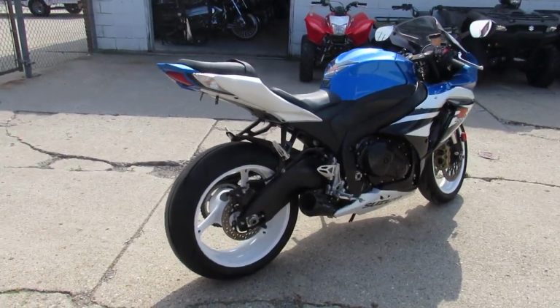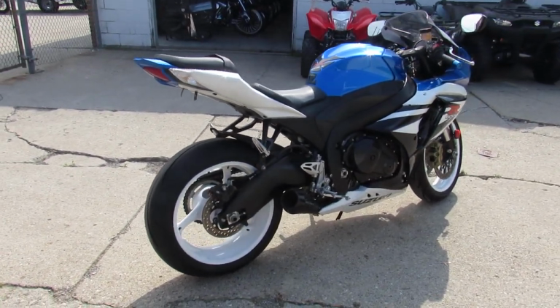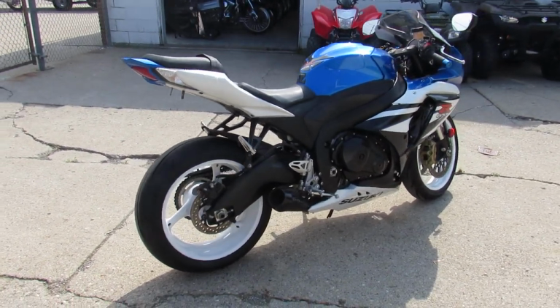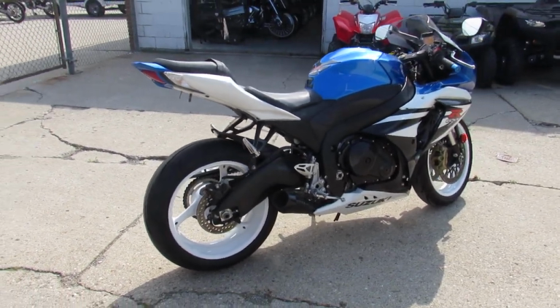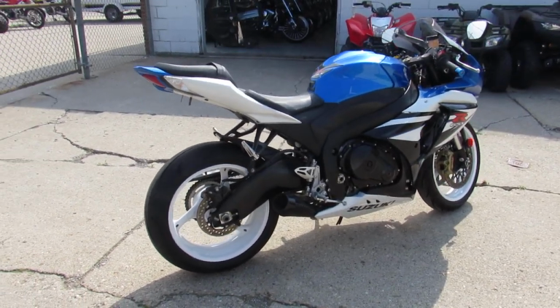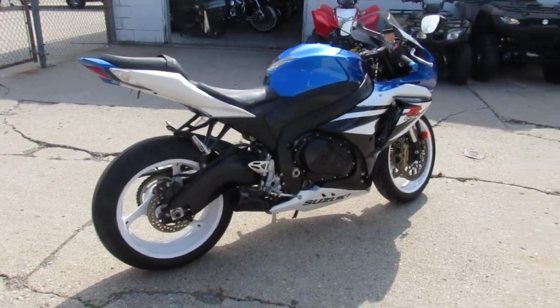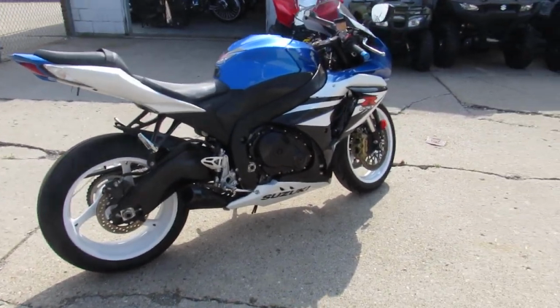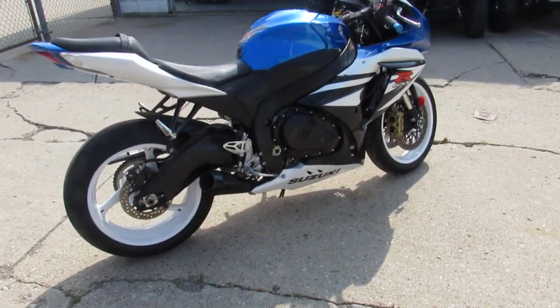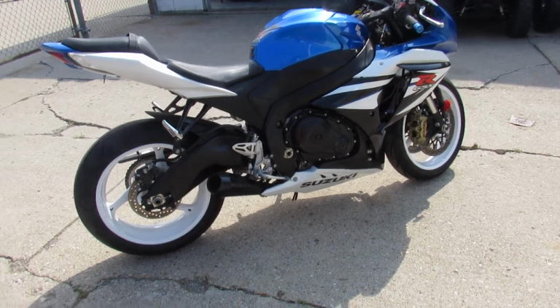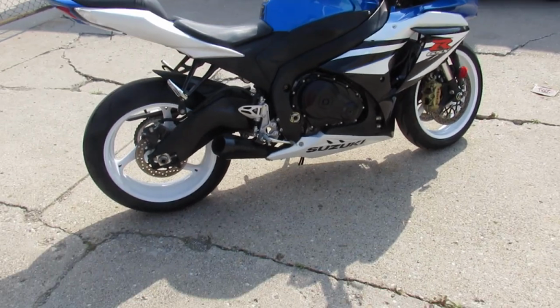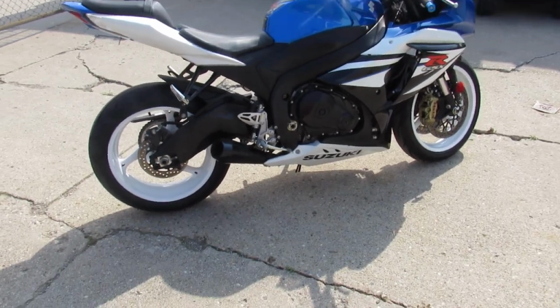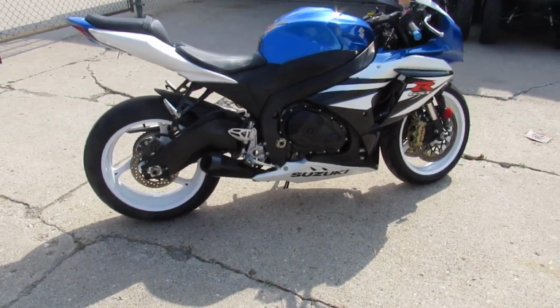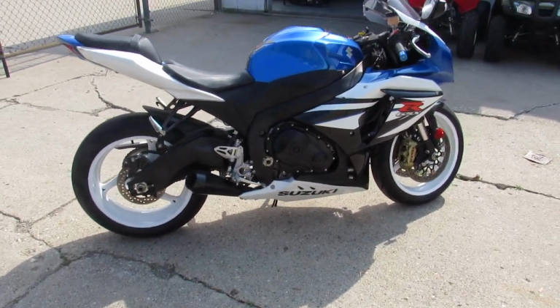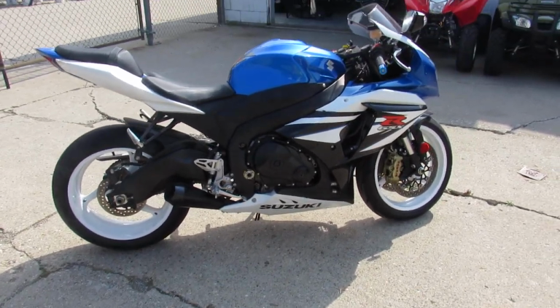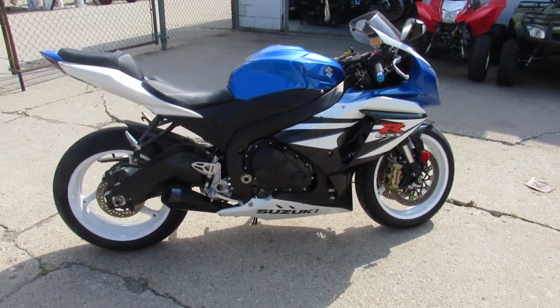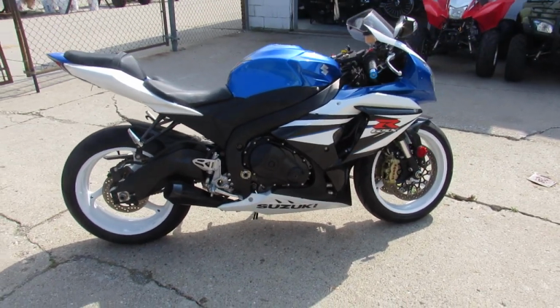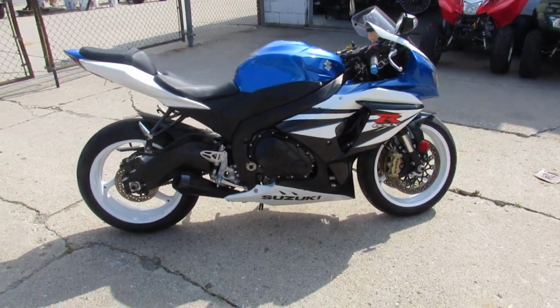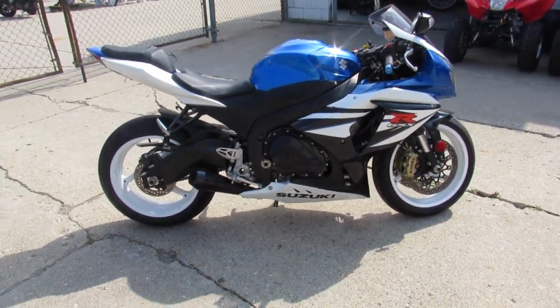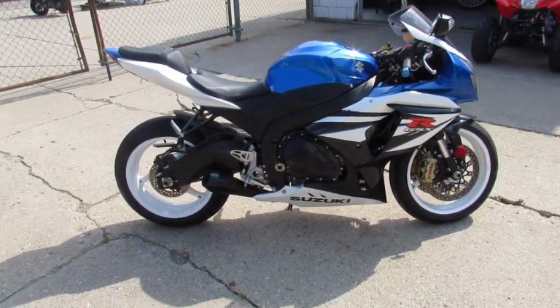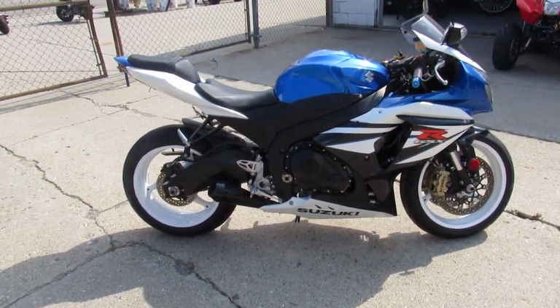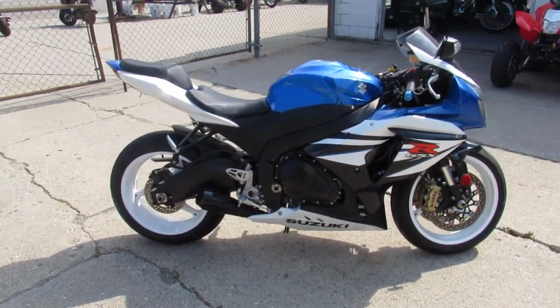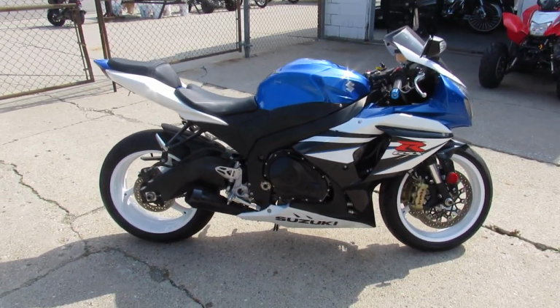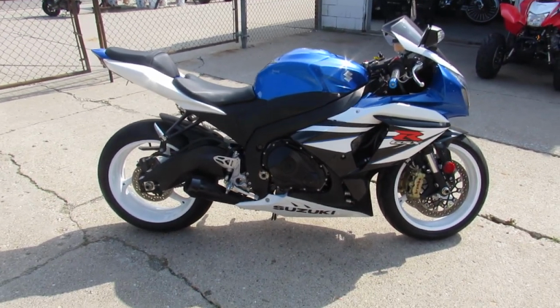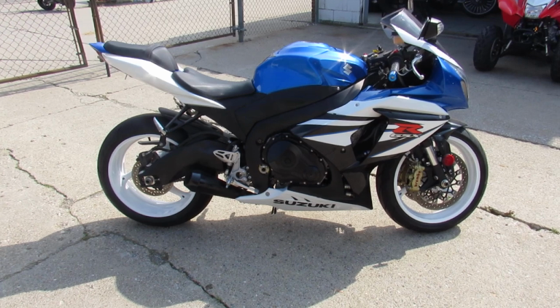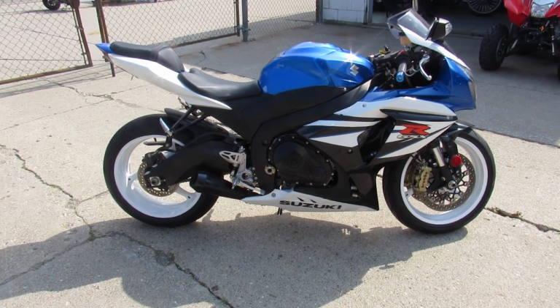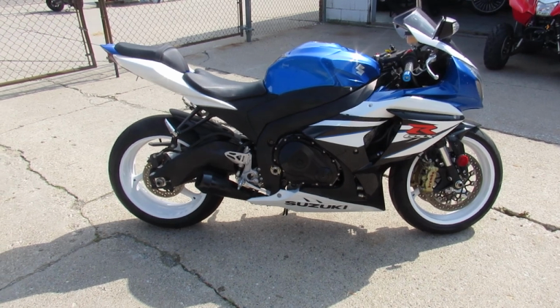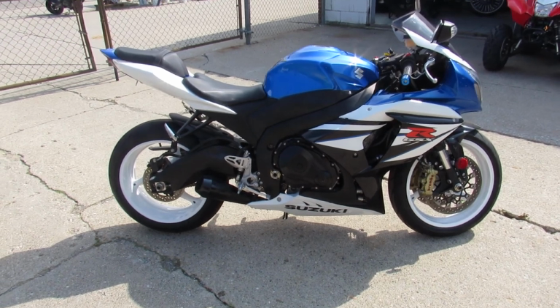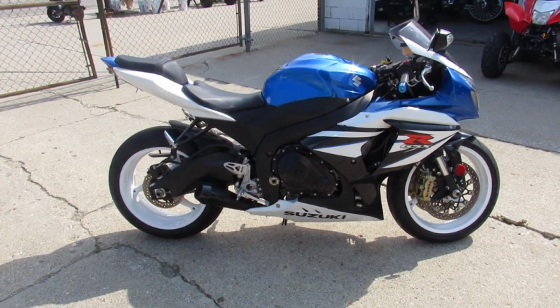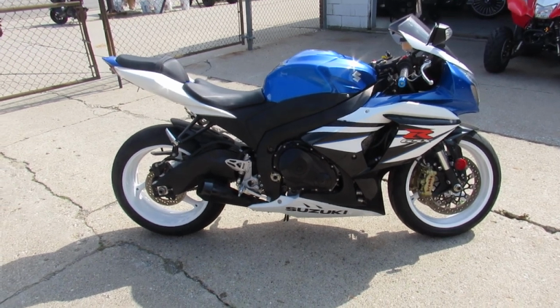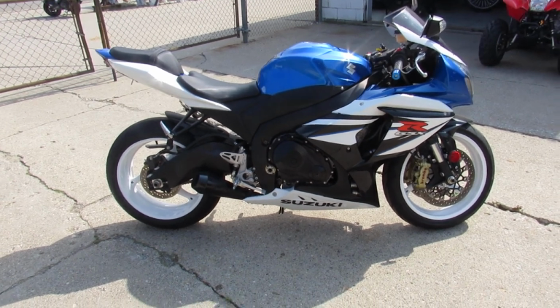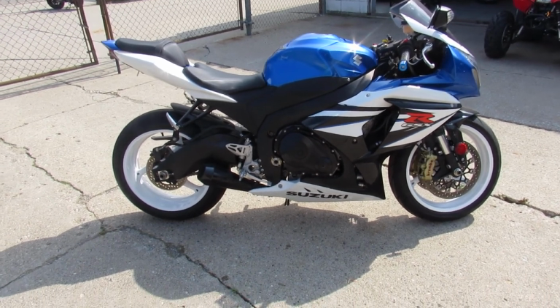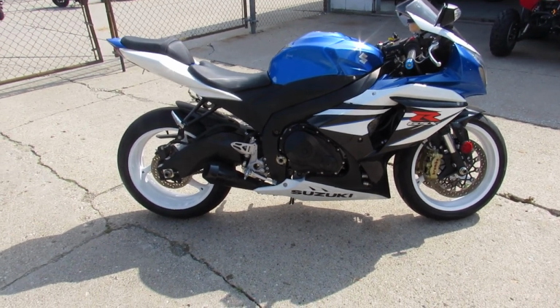You guys can save thousands — no sense buying new. It's been inspected and certified, includes a one-year warranty. We've got this thing priced right at $99.99 for a 2014 Jixxer 1000.